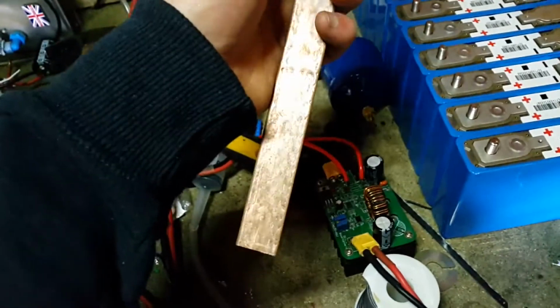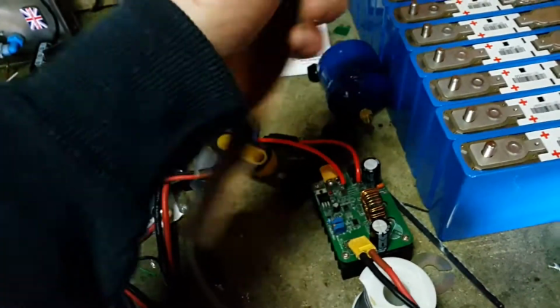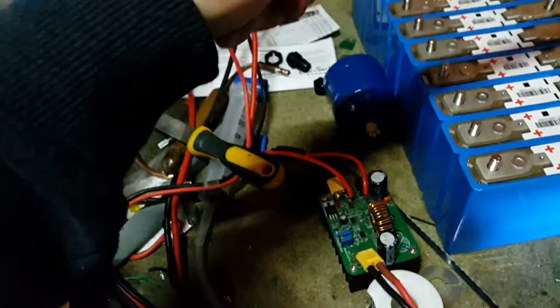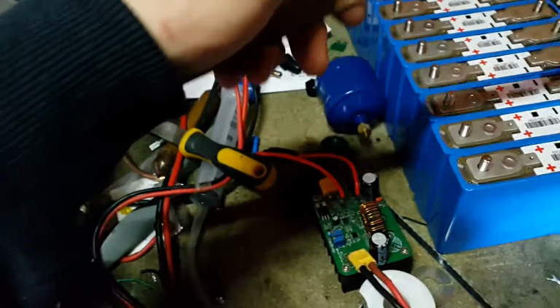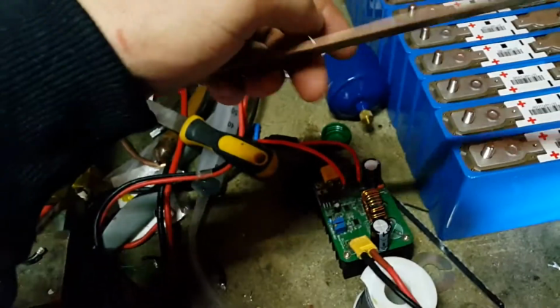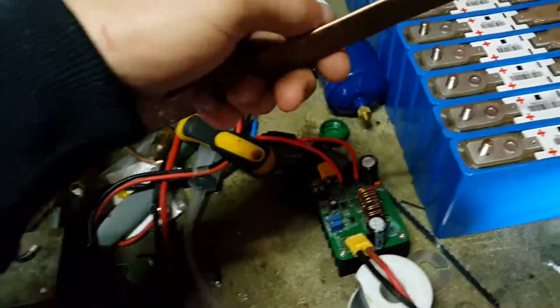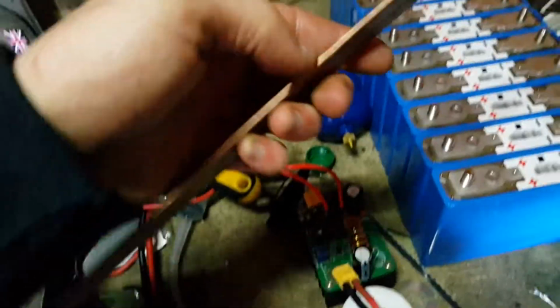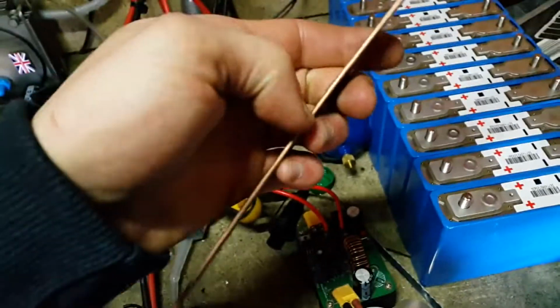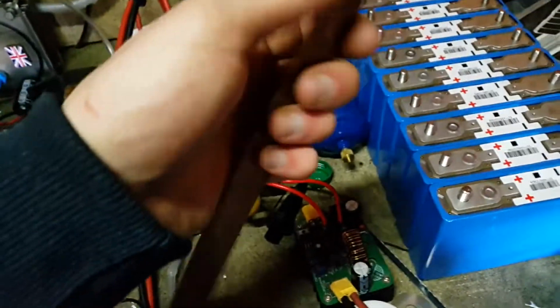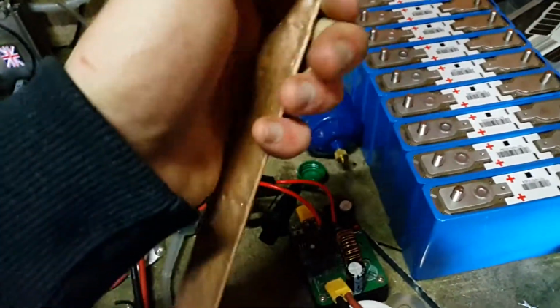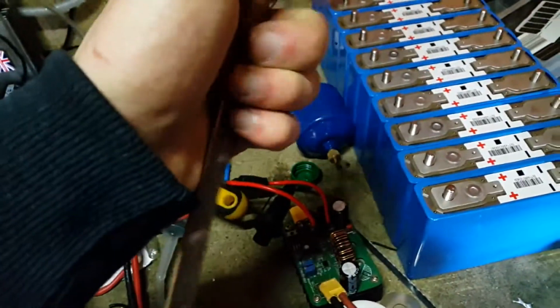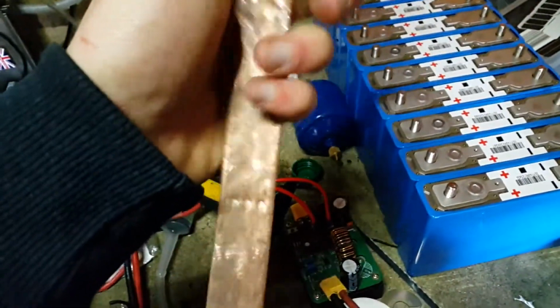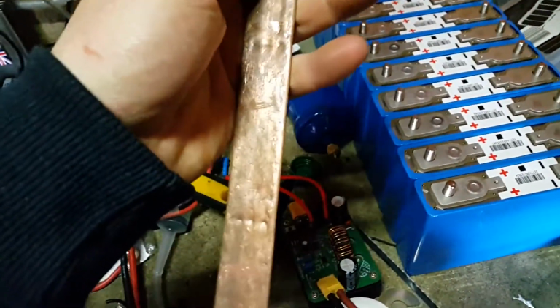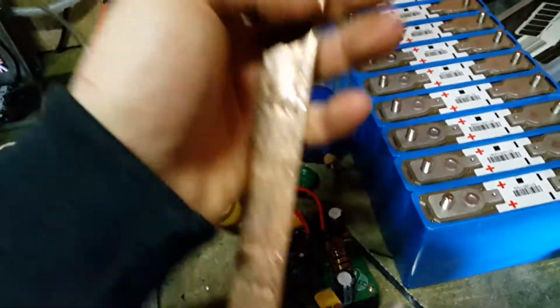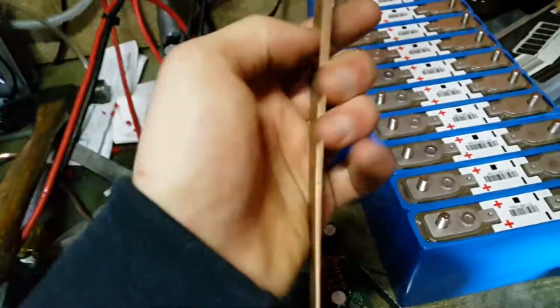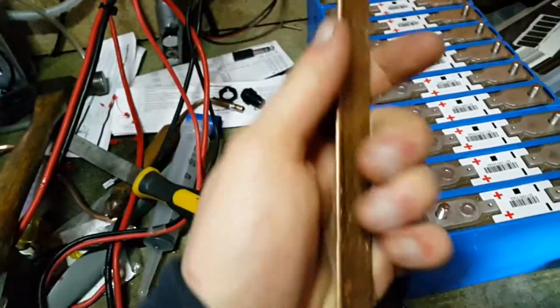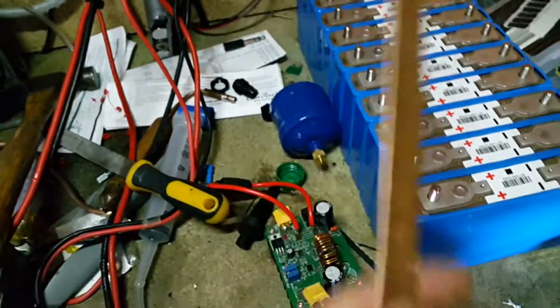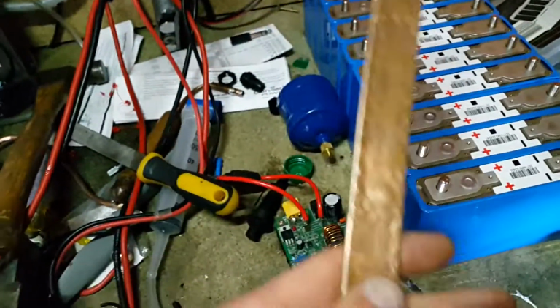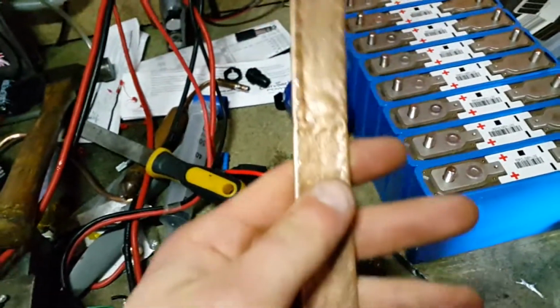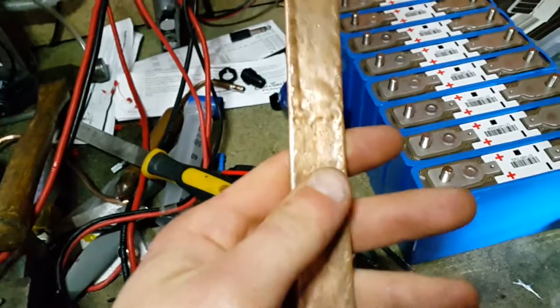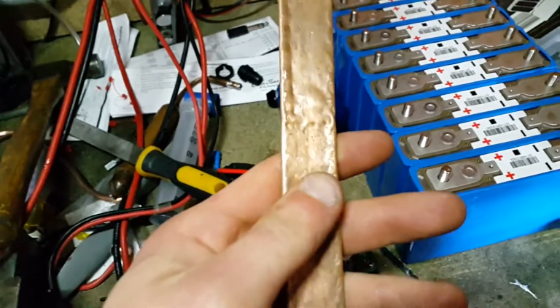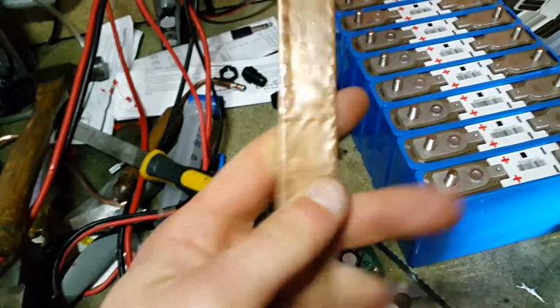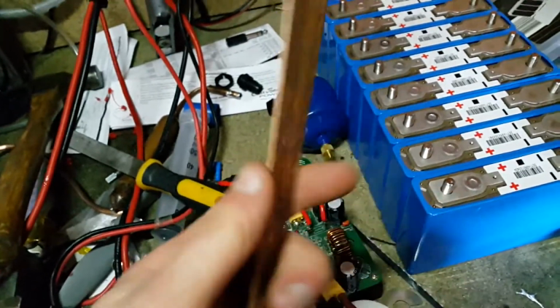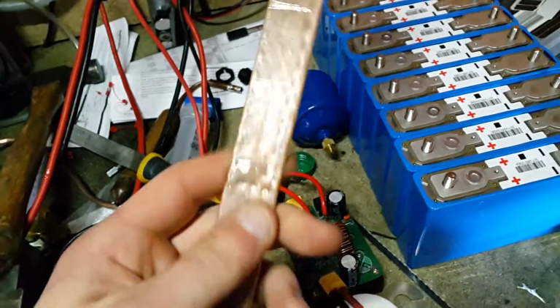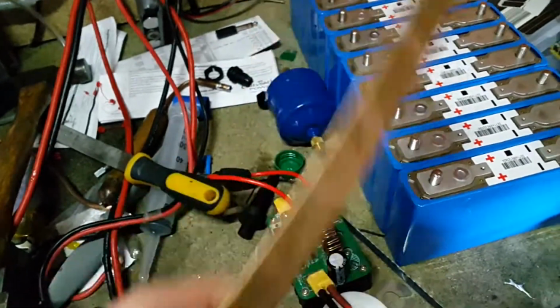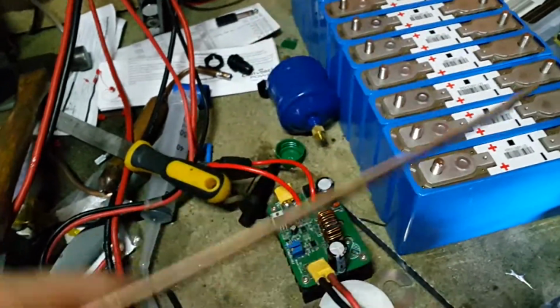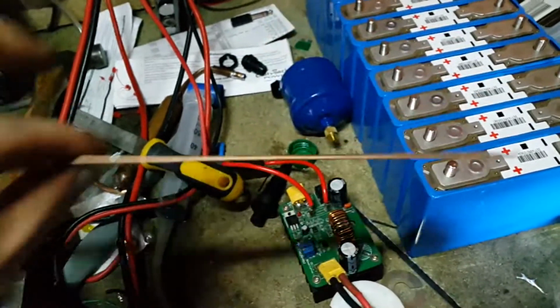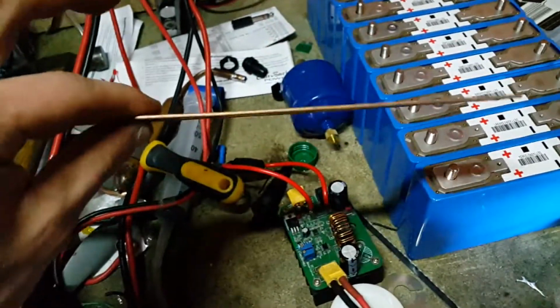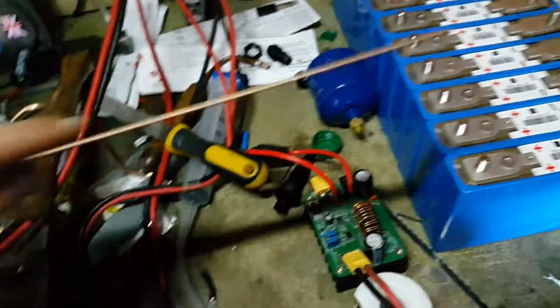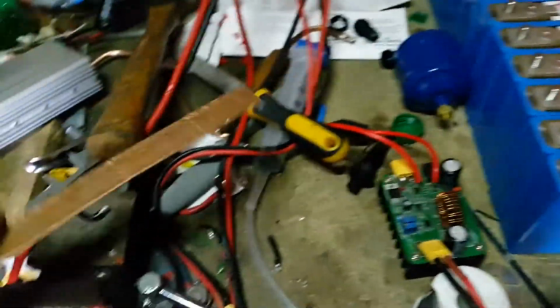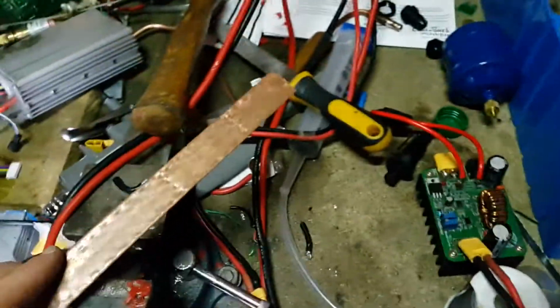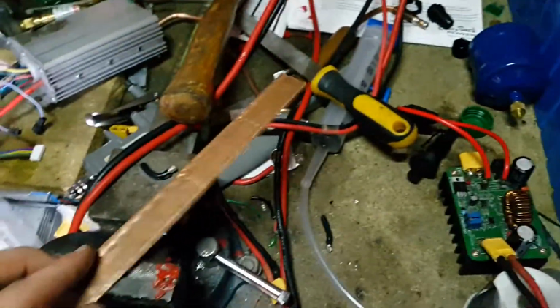I'll drill holes on this now, and I'll also file along the edges. I'll basically cut this in half and I'll end up with two bus bars out of one piece of pipe.